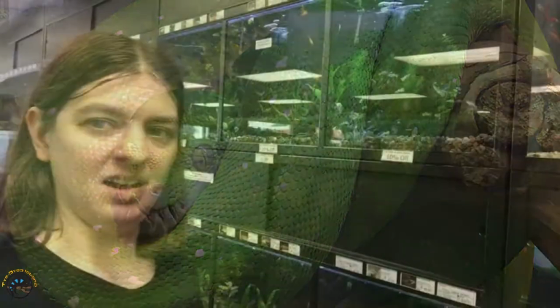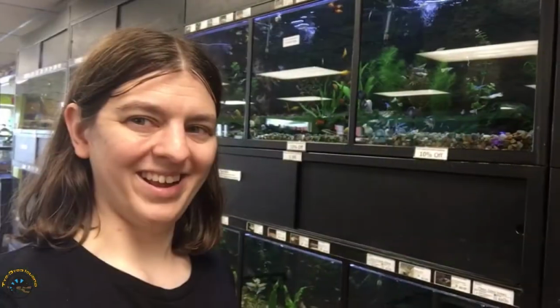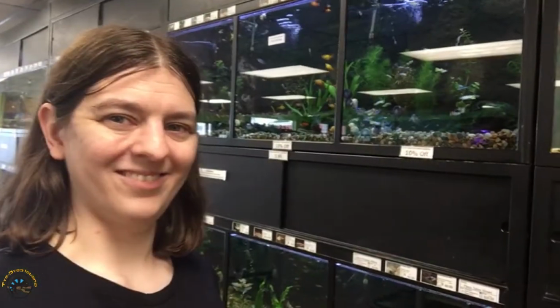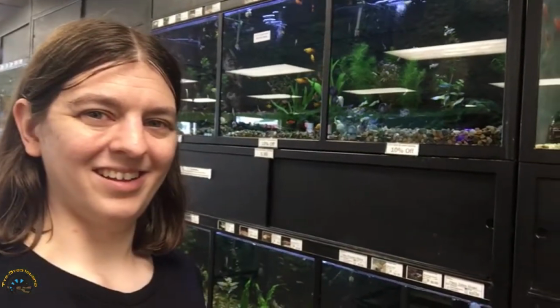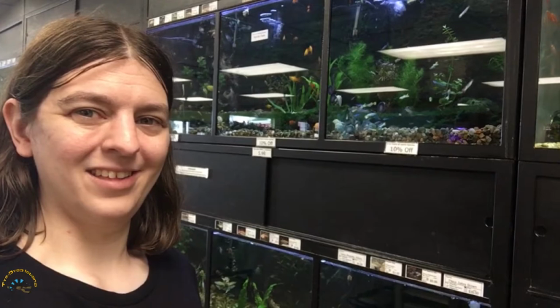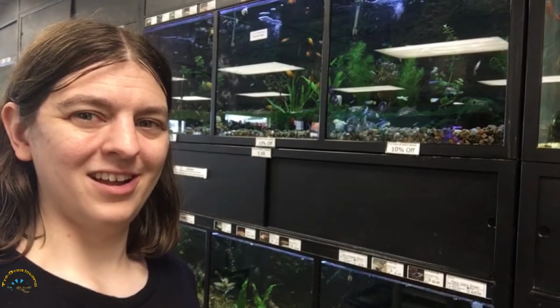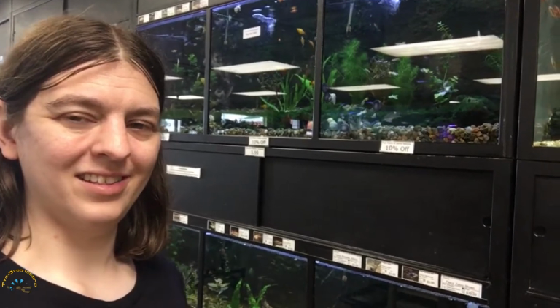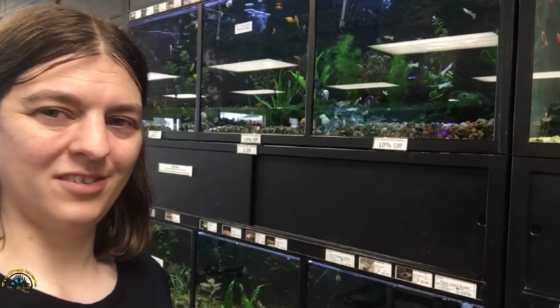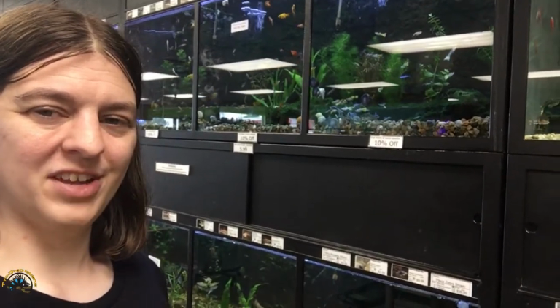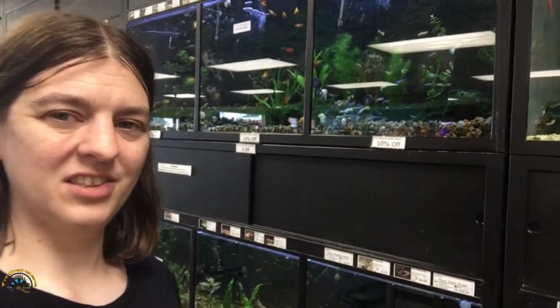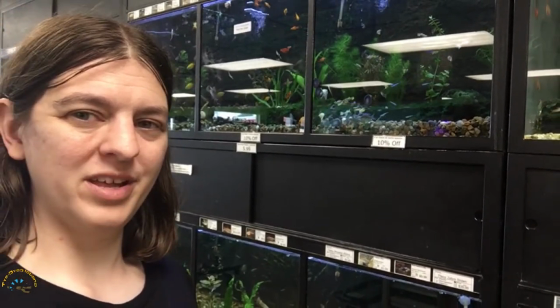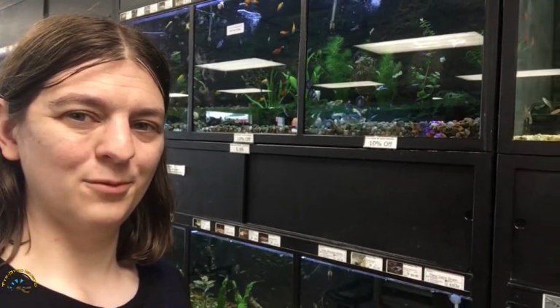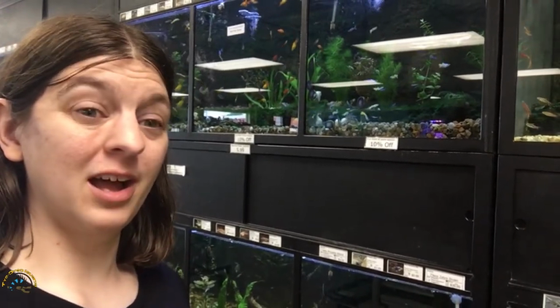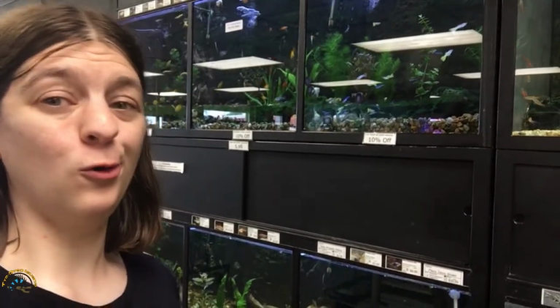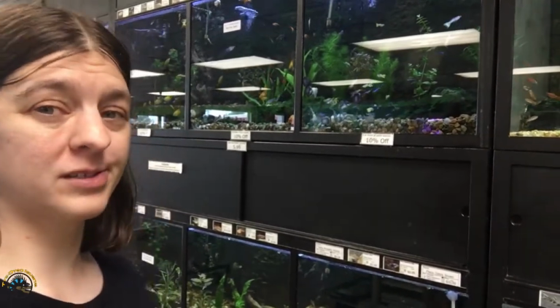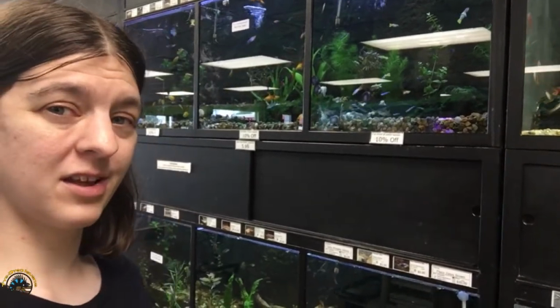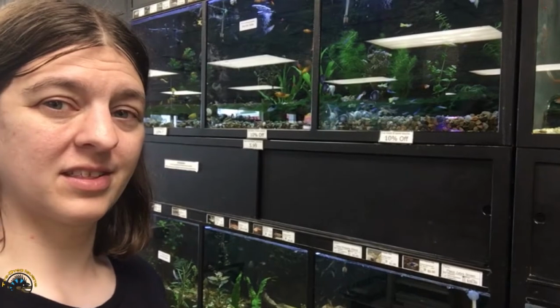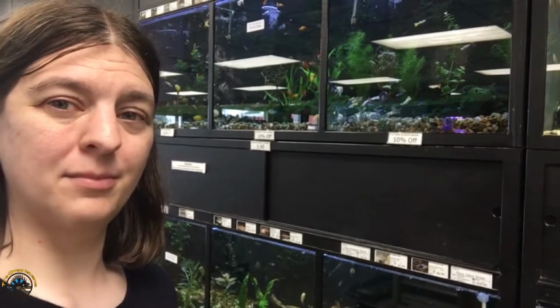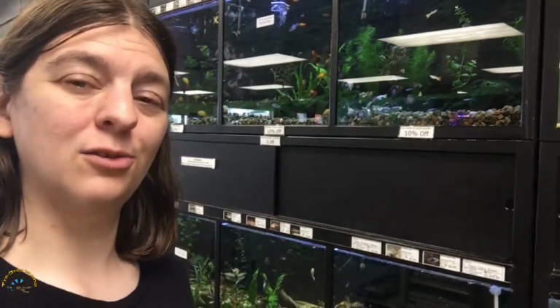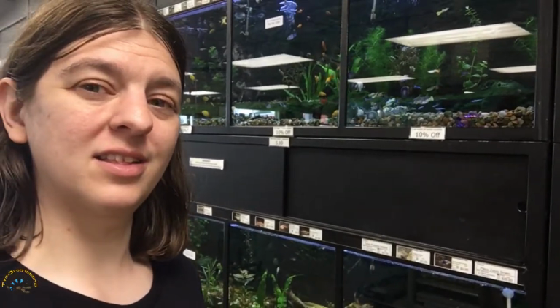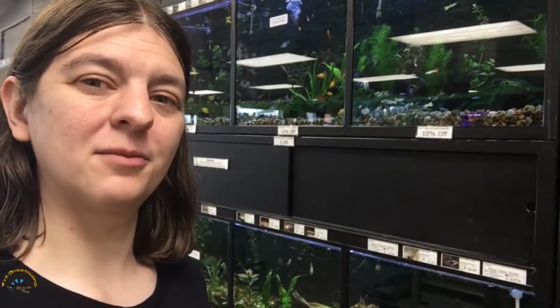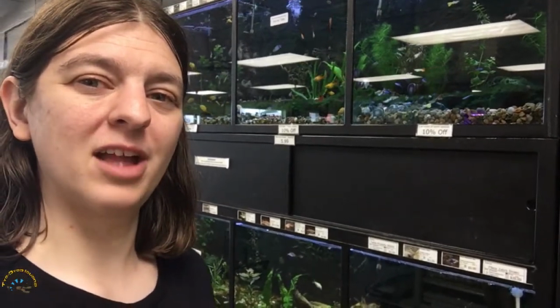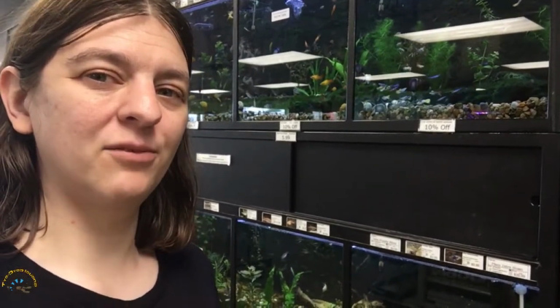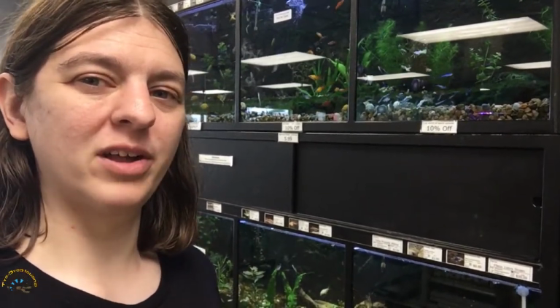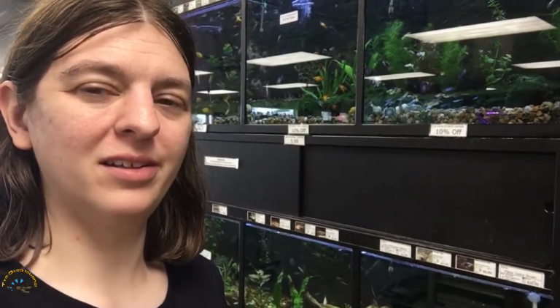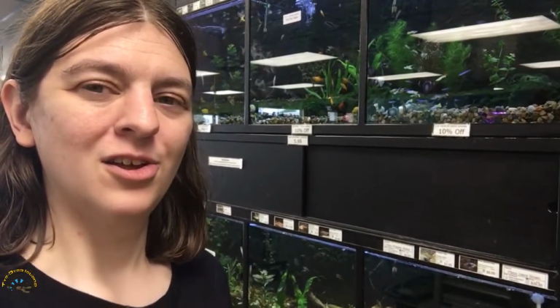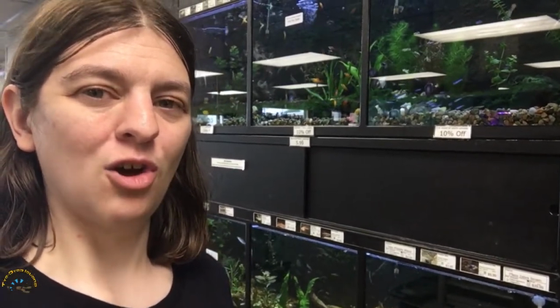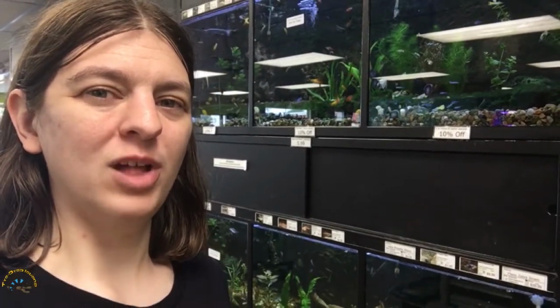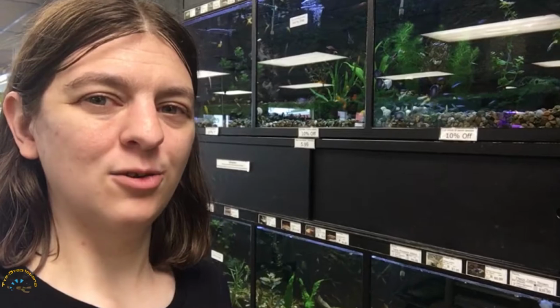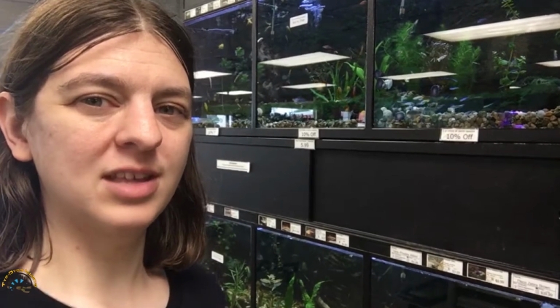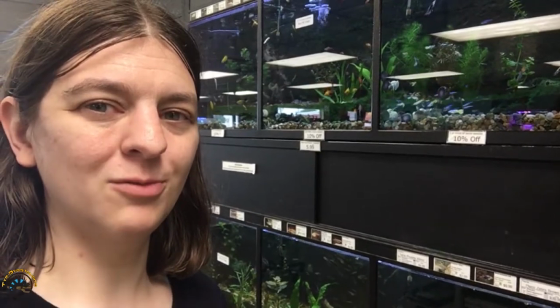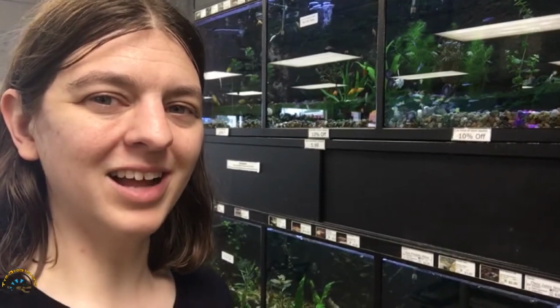Alright guys, we got another delivery of fish this week. We got a whole bunch of stuff this time, including something that we haven't had for quite a while. So let's go see what we all got.